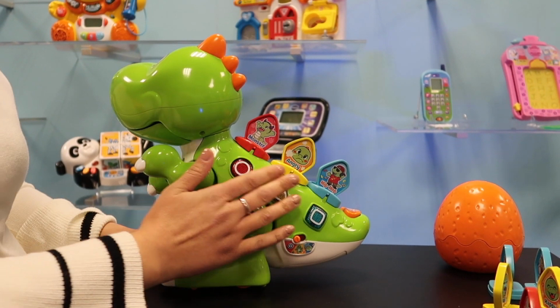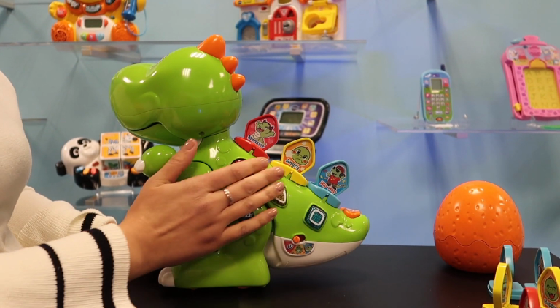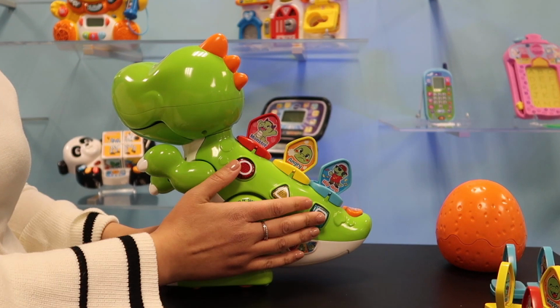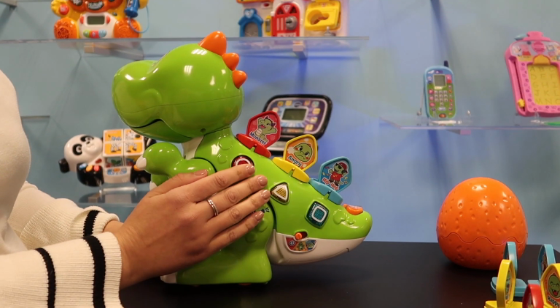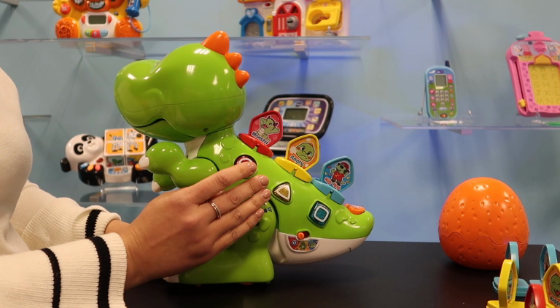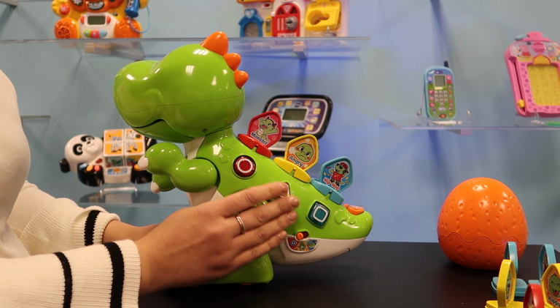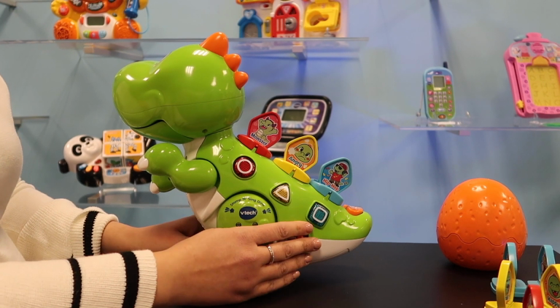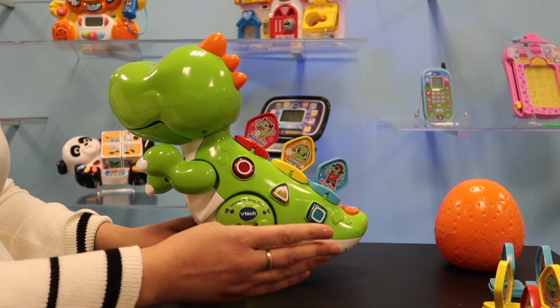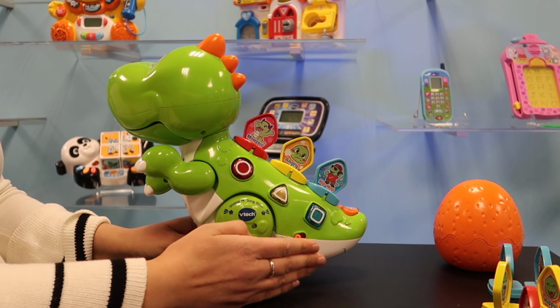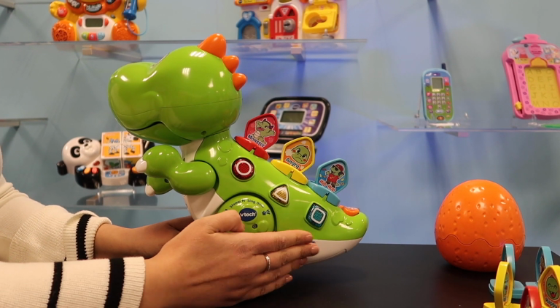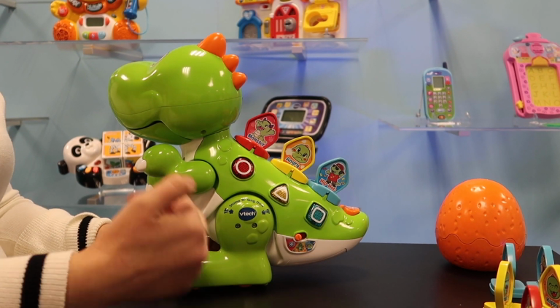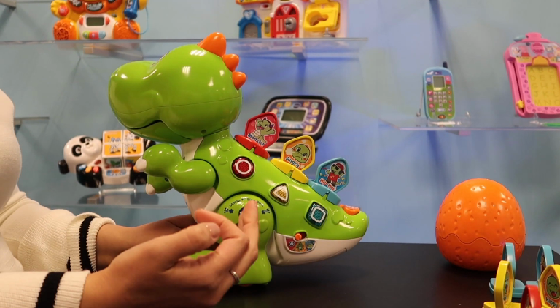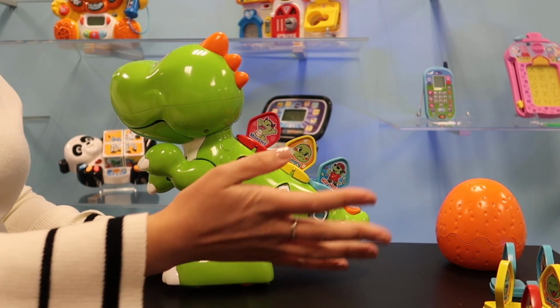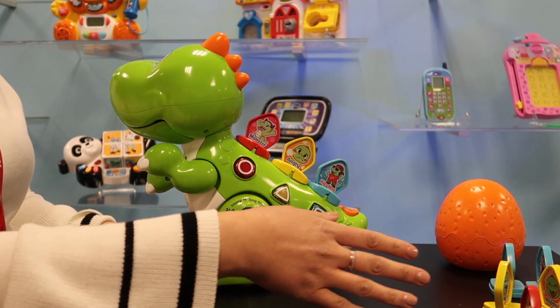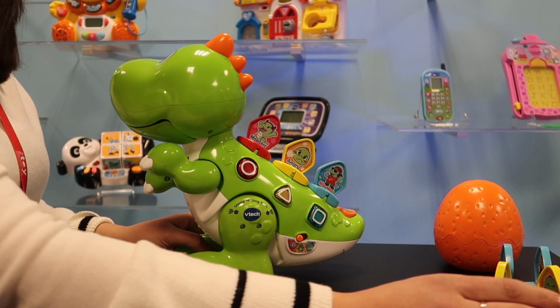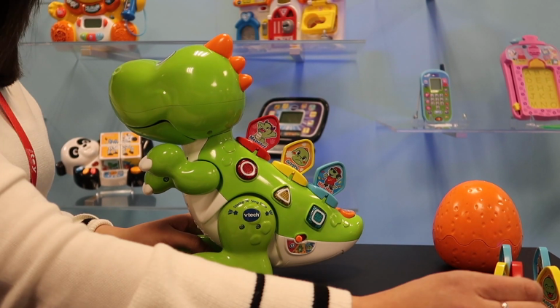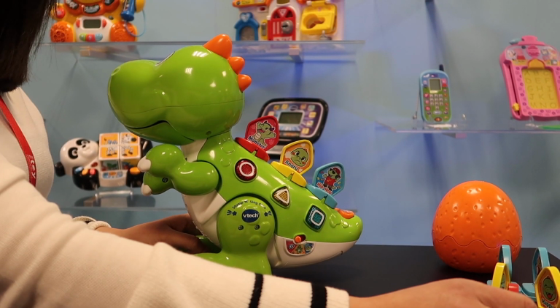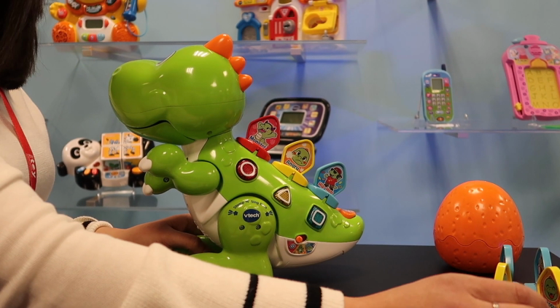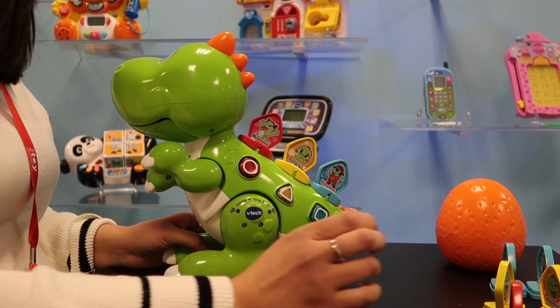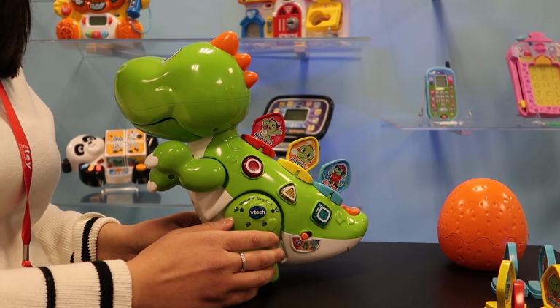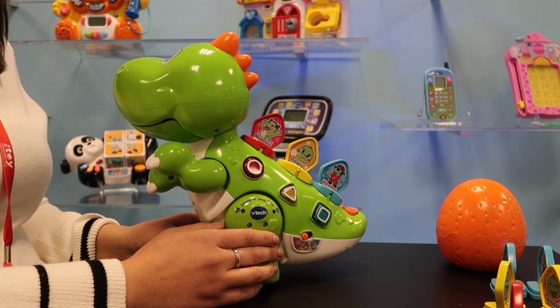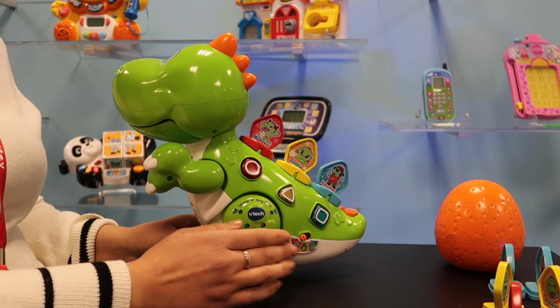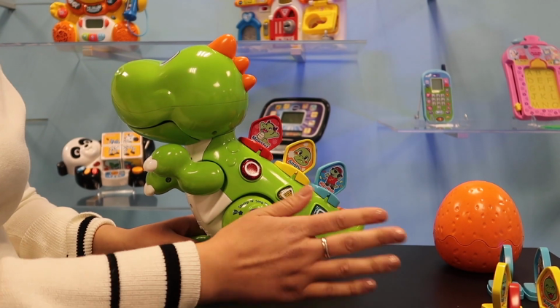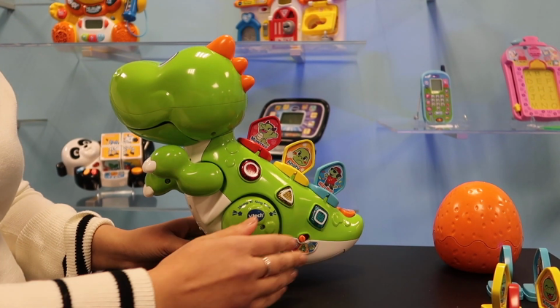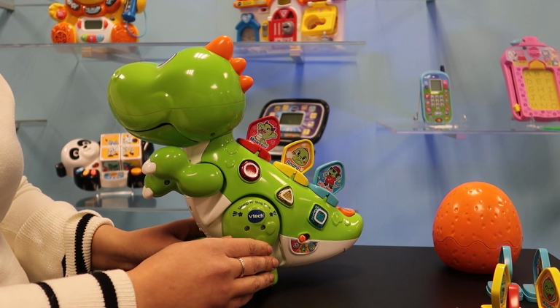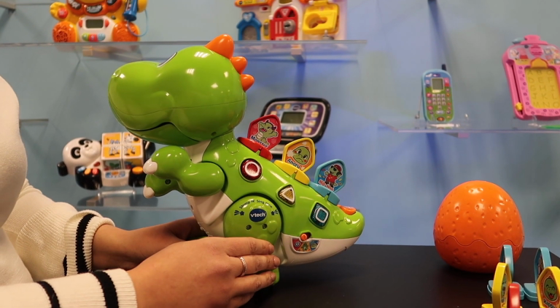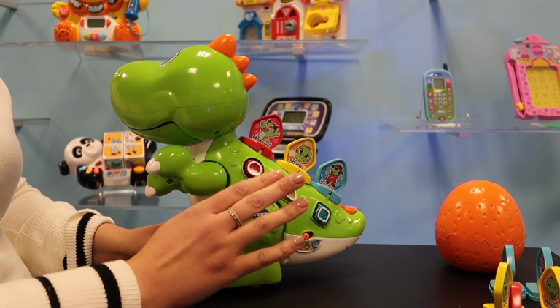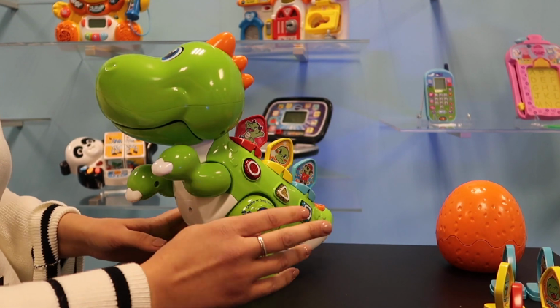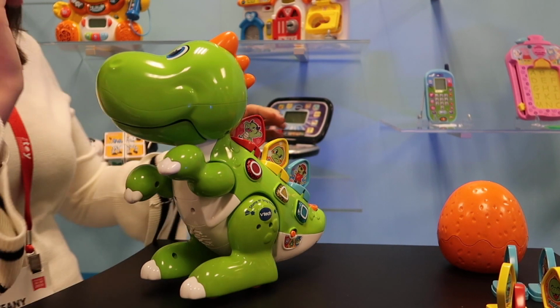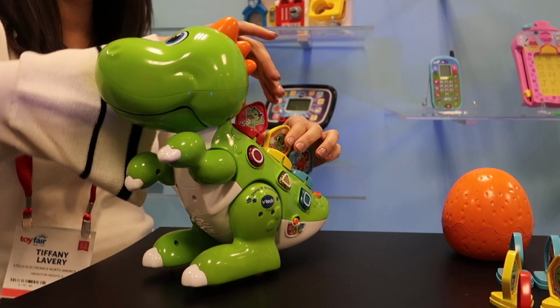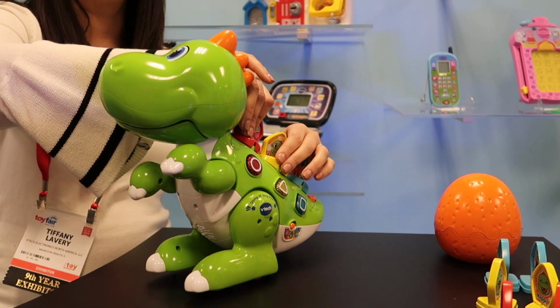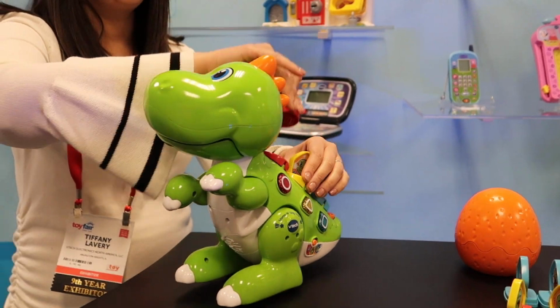He has curriculum buttons on the front that will teach shapes and colors, and then two modes. So it'll be that music mode, but then additionally he'll talk in different funny voices and learn different facts about each of the different tiles. So 27 different ways you can customize him.